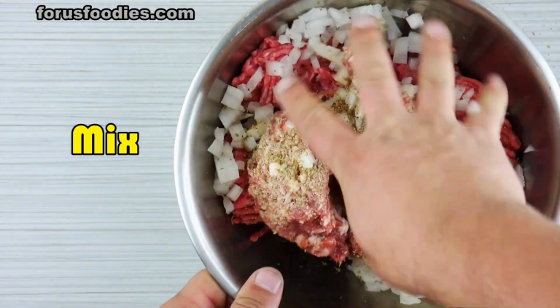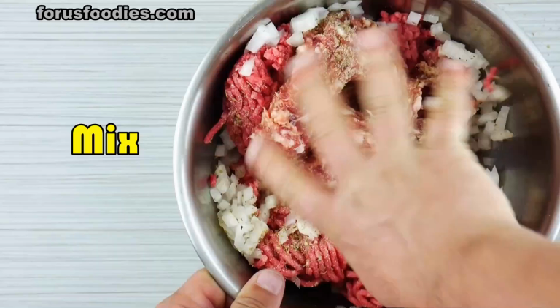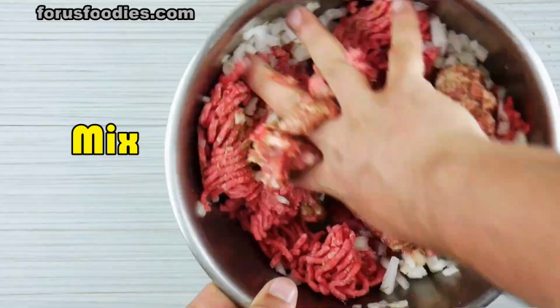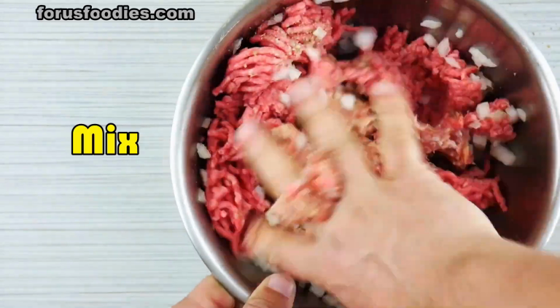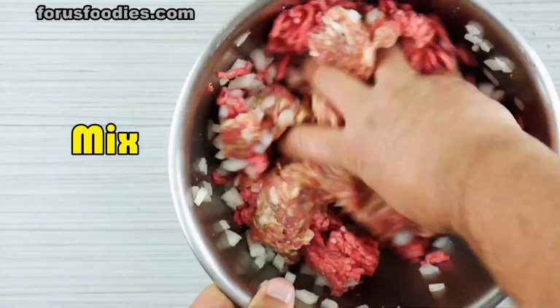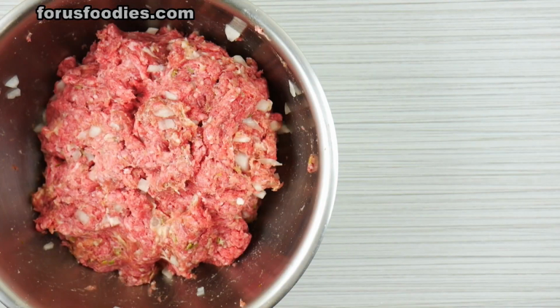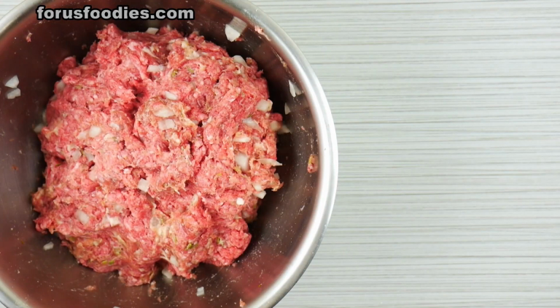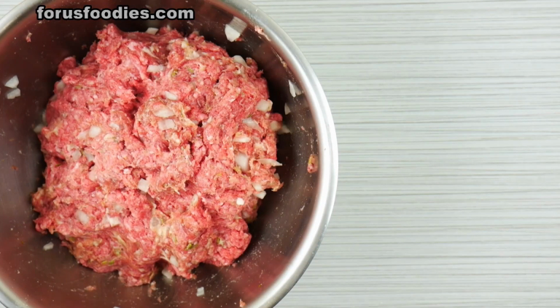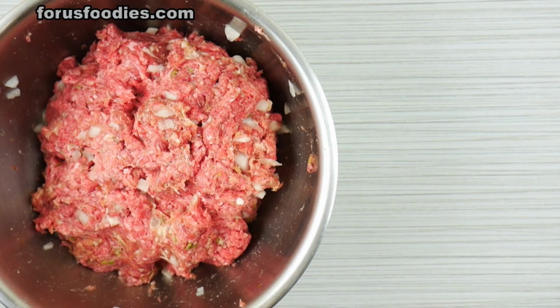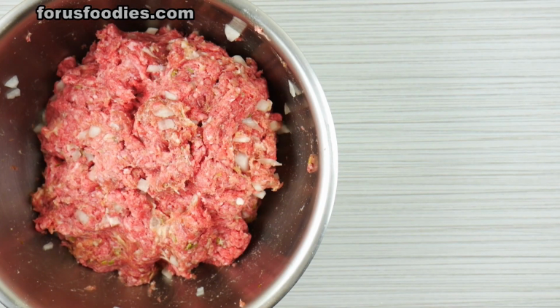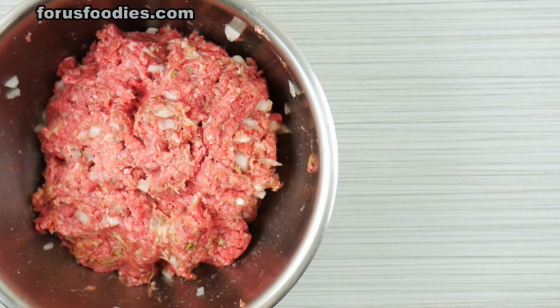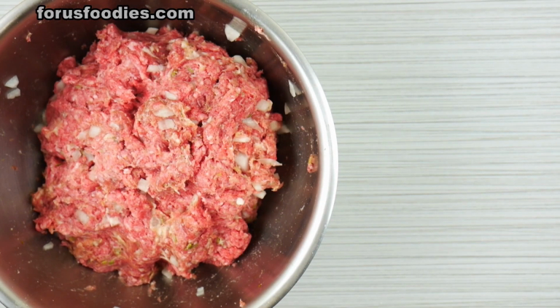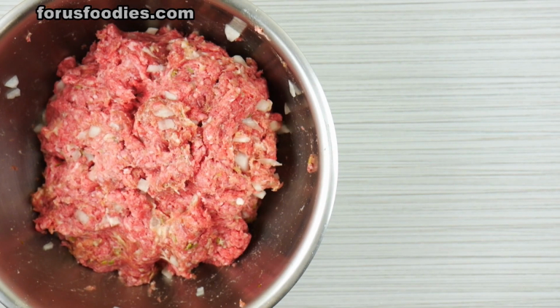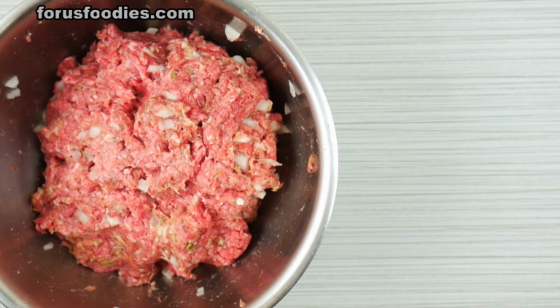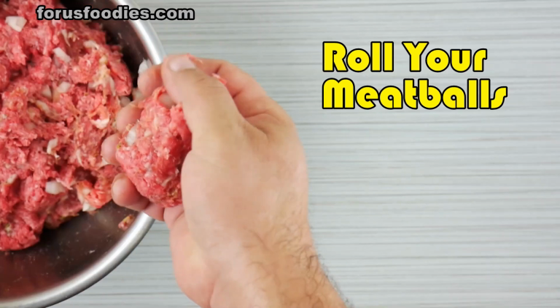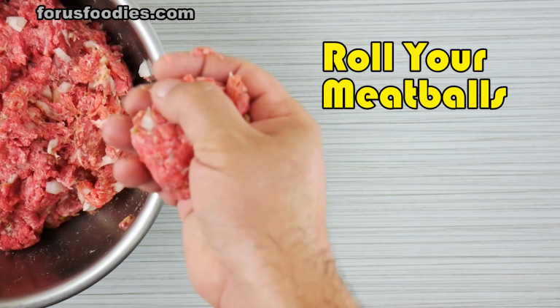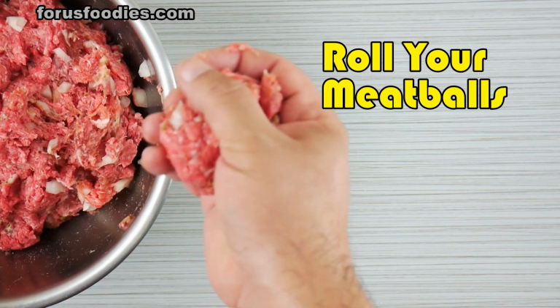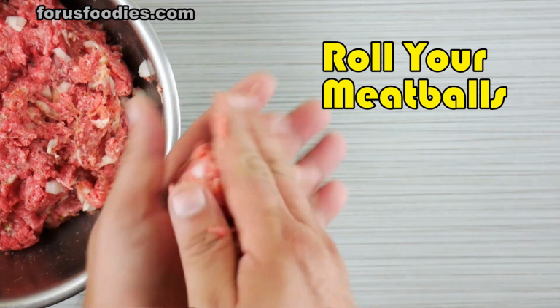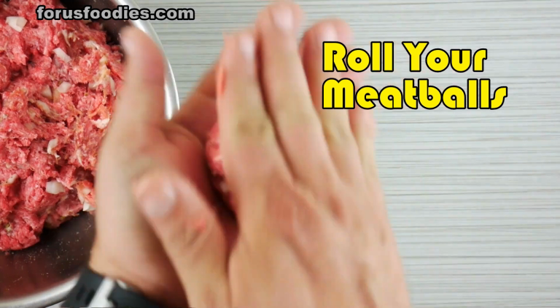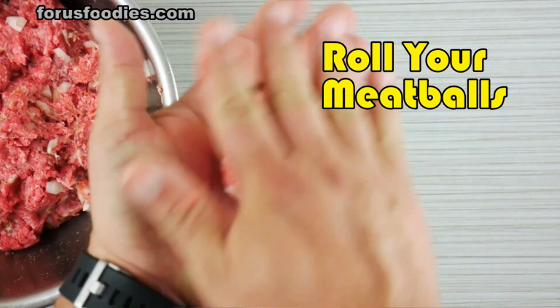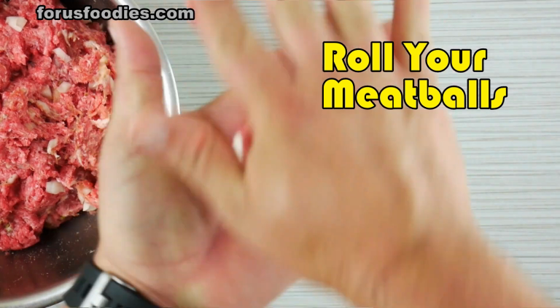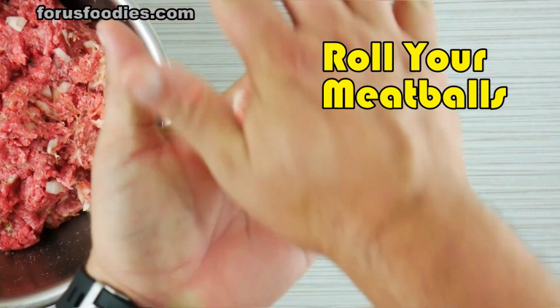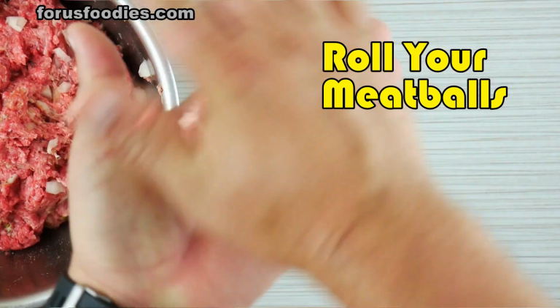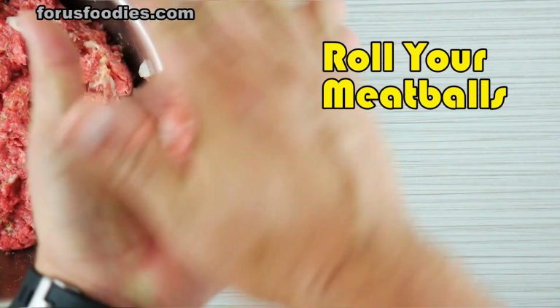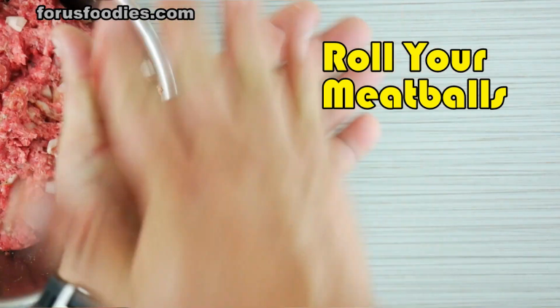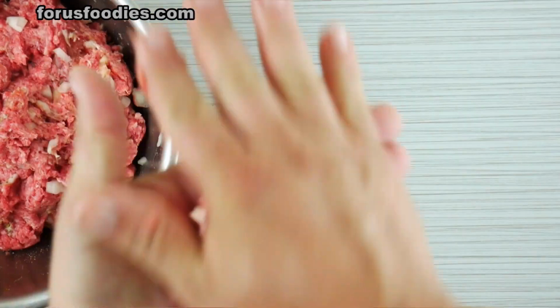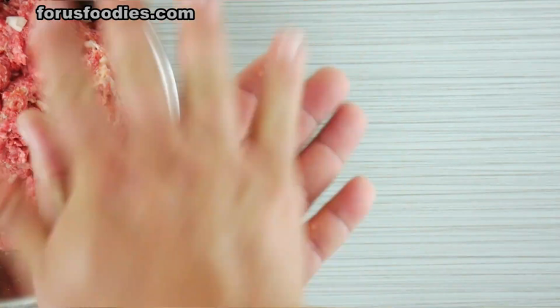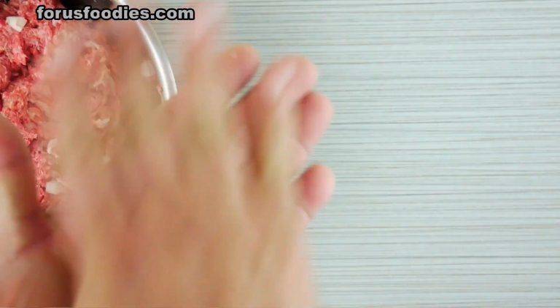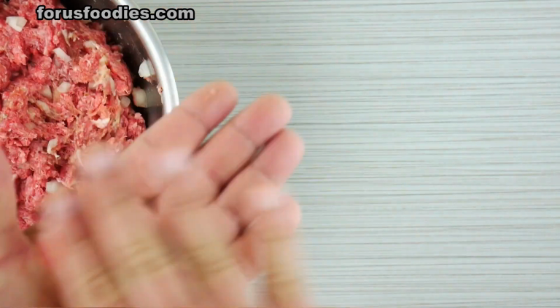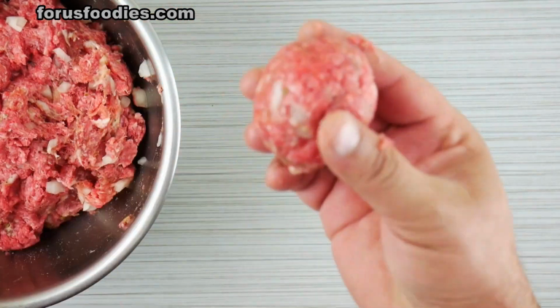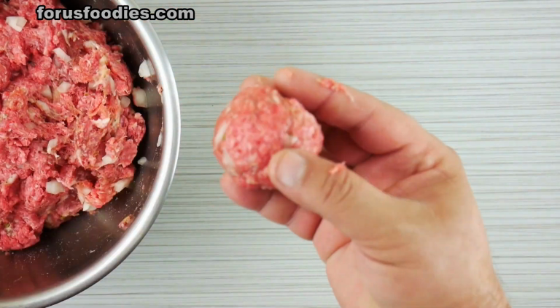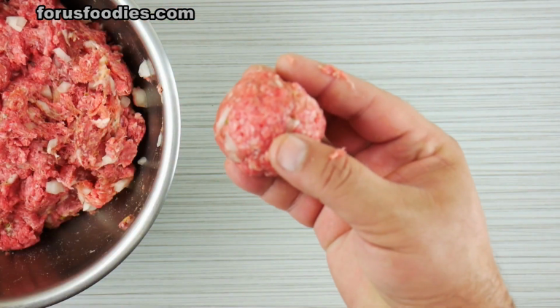Go ahead and get that all nicely mixed together. Now we're going to make our meatballs. Use the palms of your hands and just keep rolling so you get a nice round meatball.